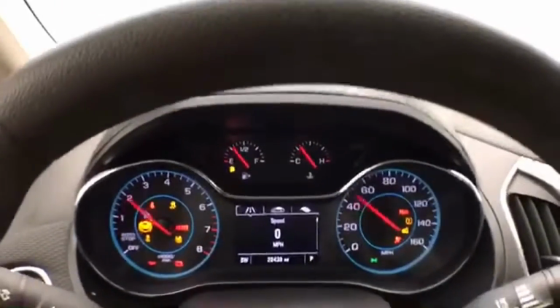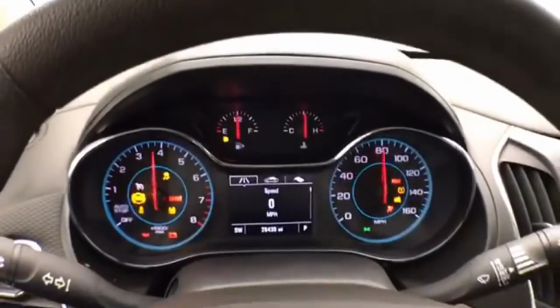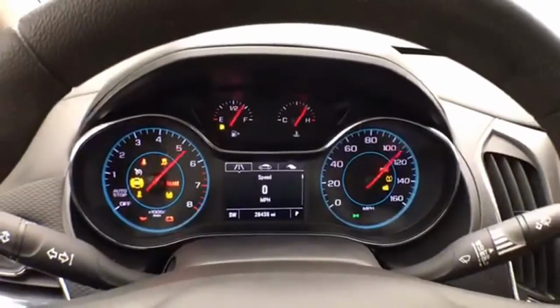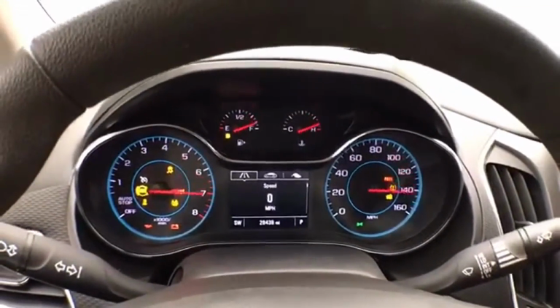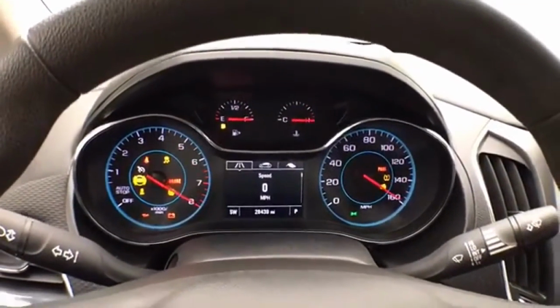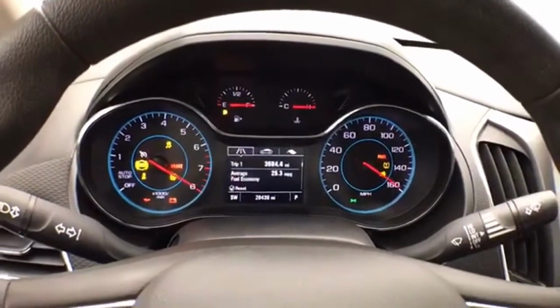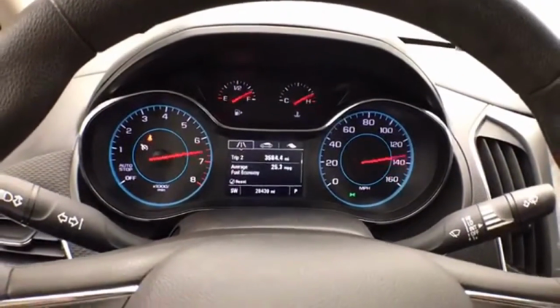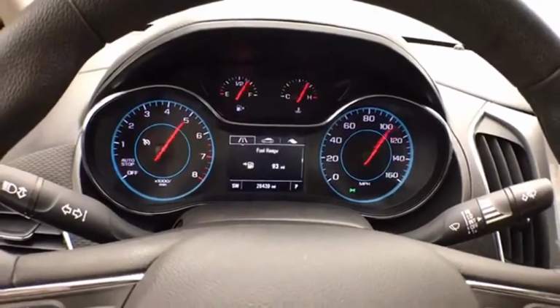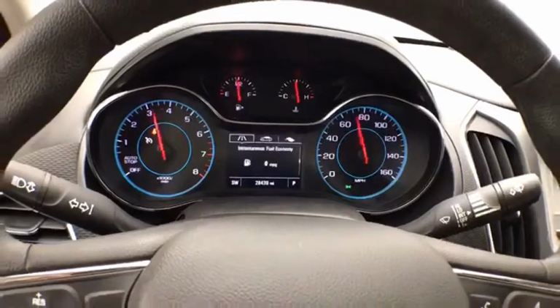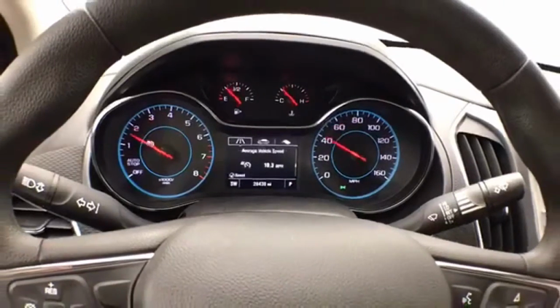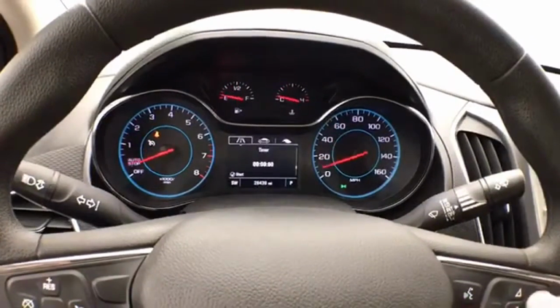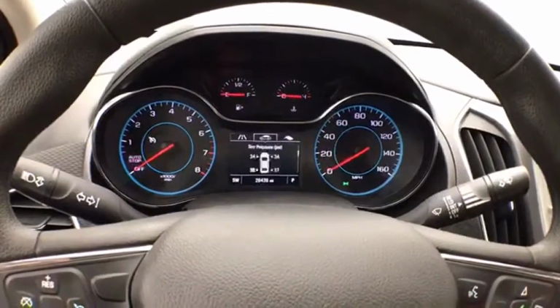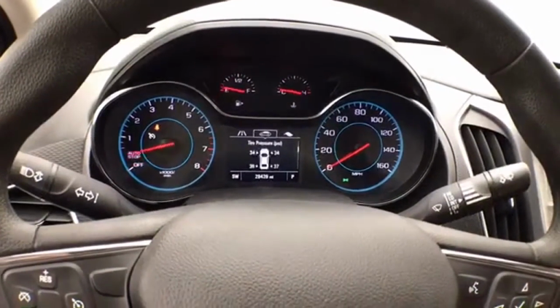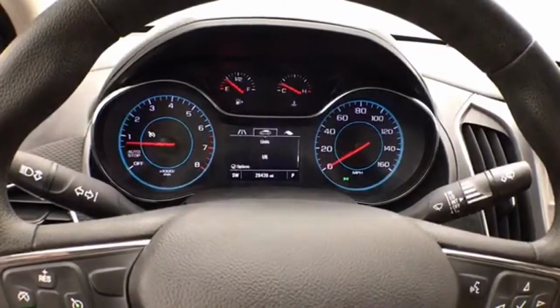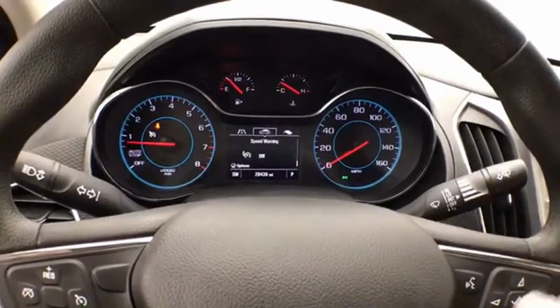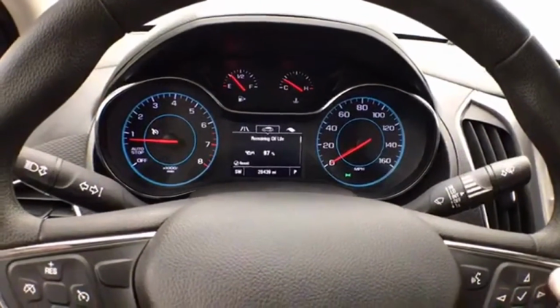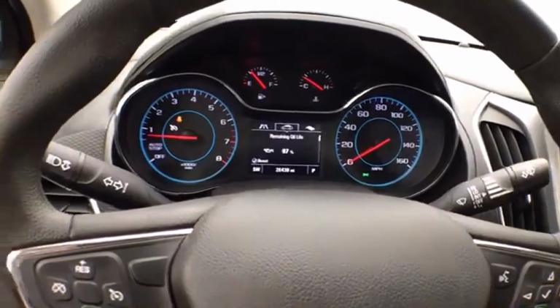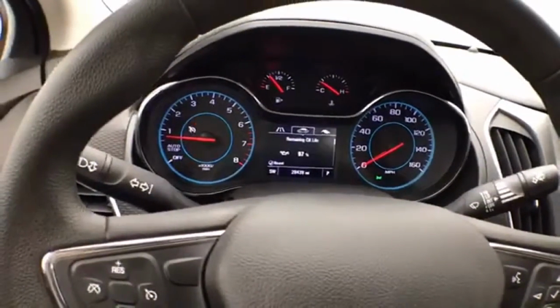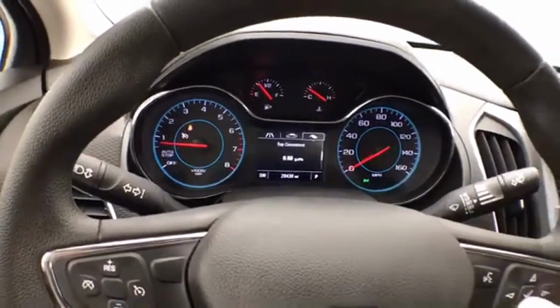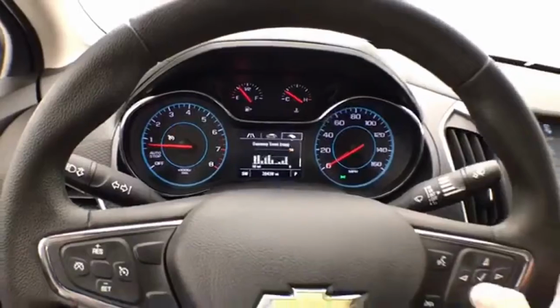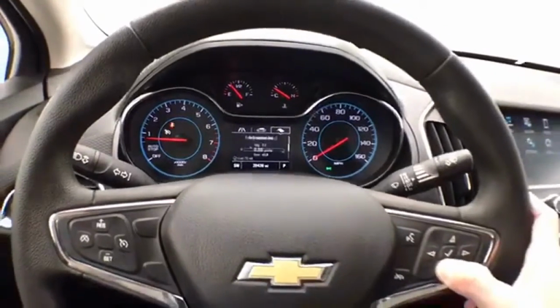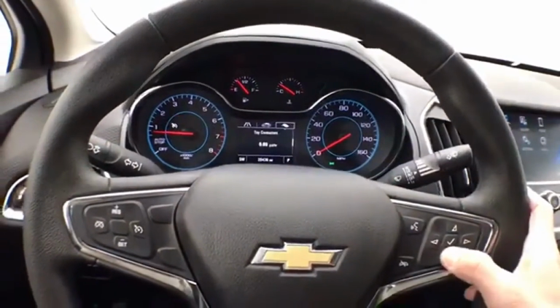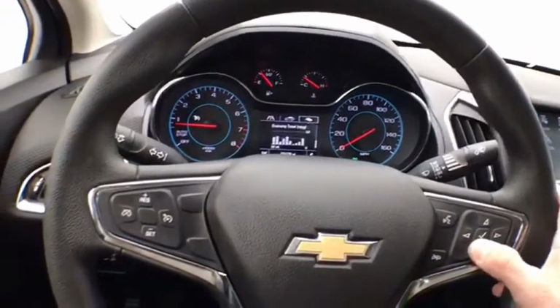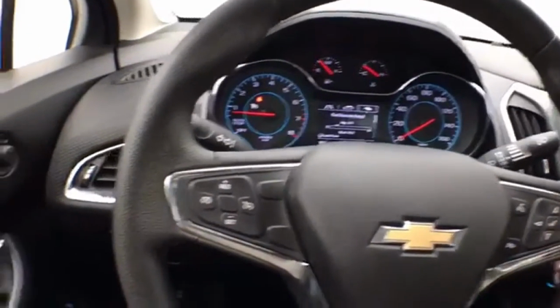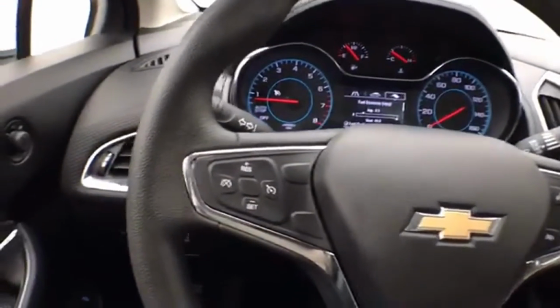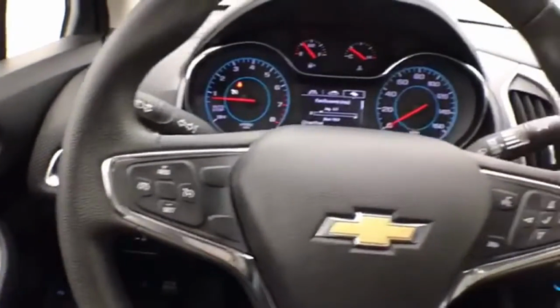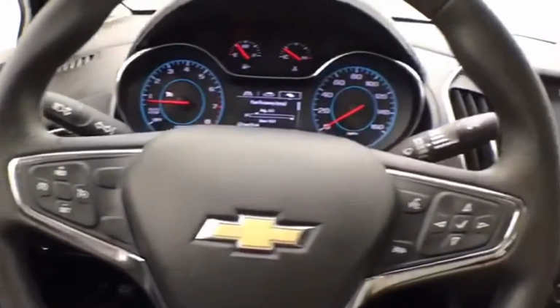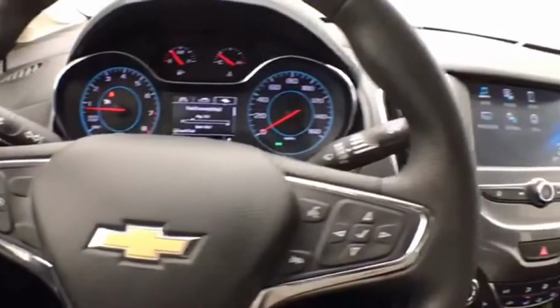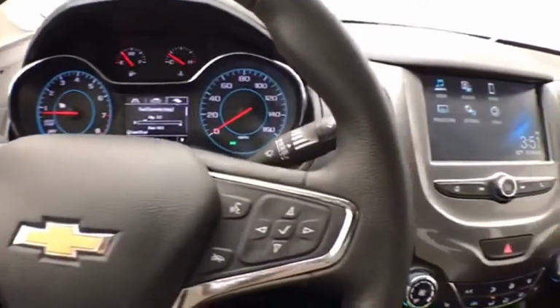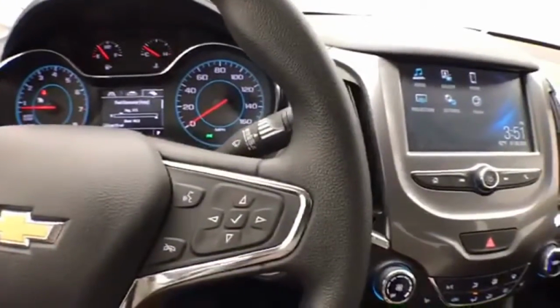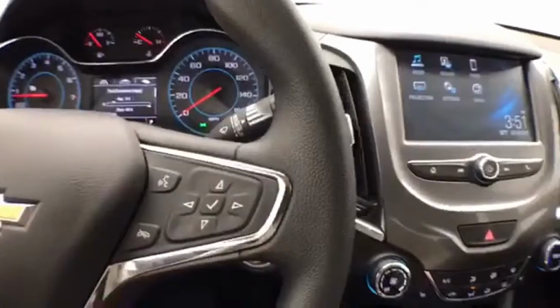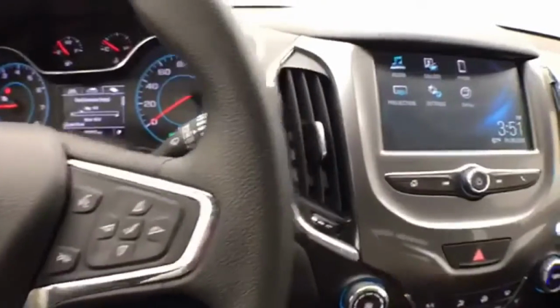Large, easy-to-read gauges with a driver information system, controlled by buttons on the steering wheel. Cruise control and steering wheel-mounted audio controls are also included.